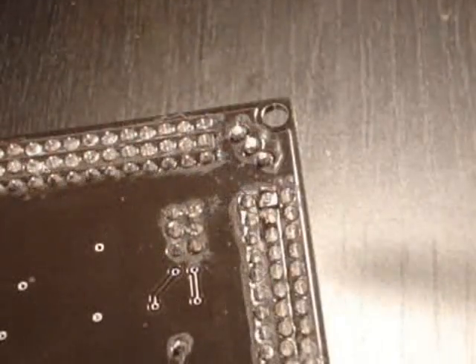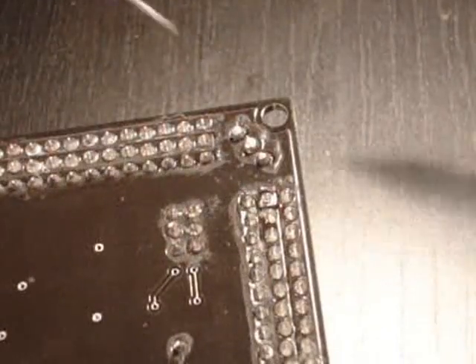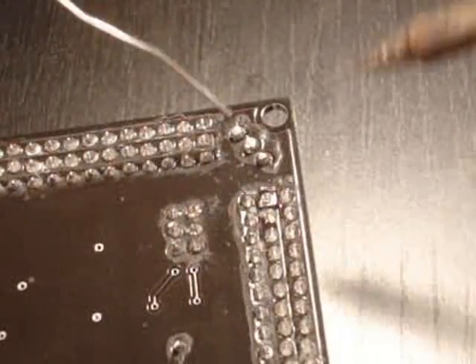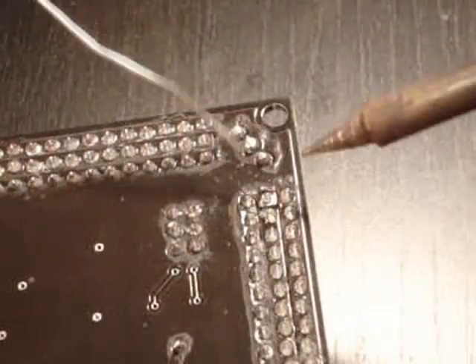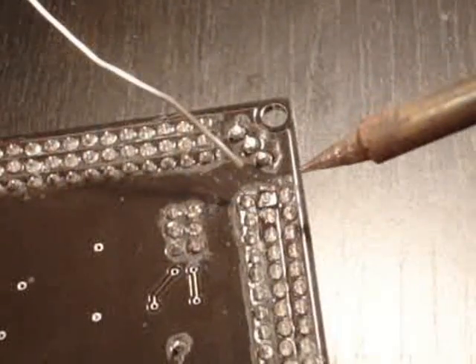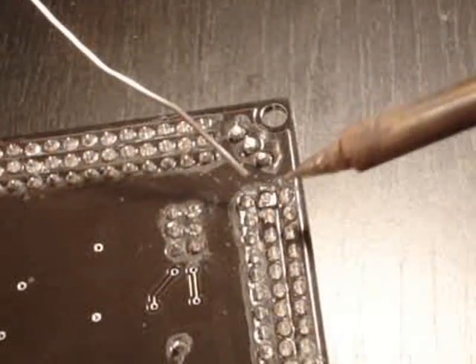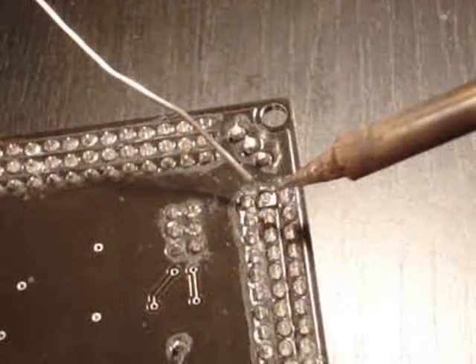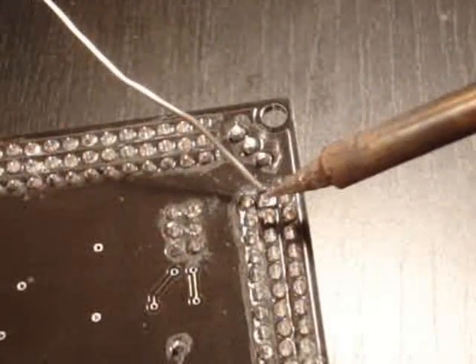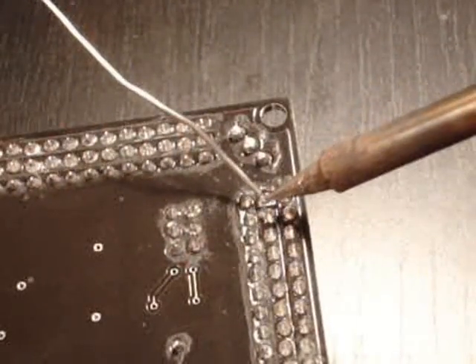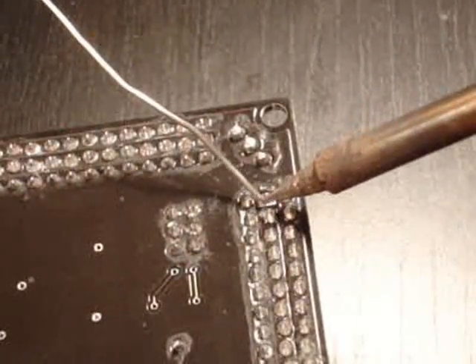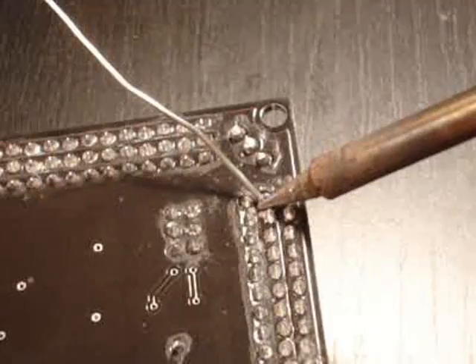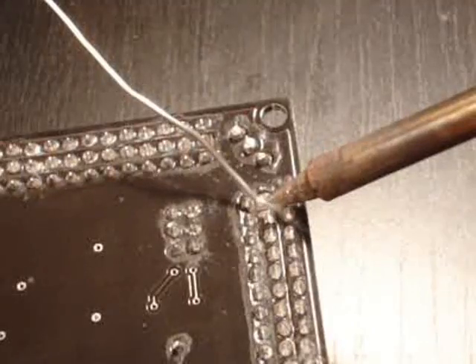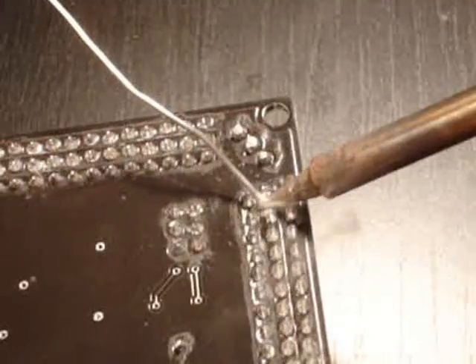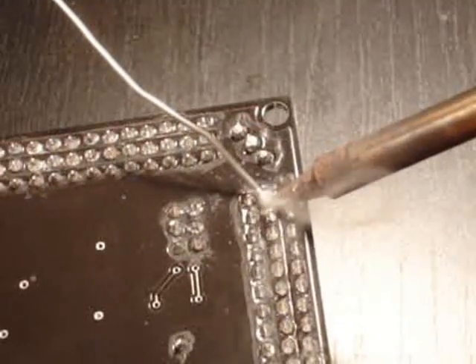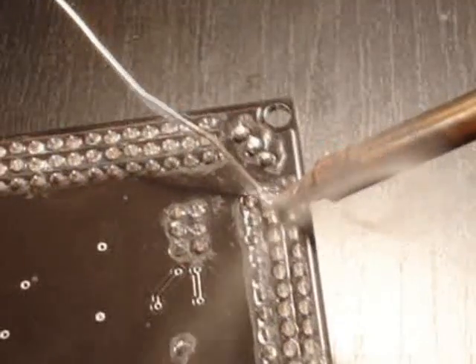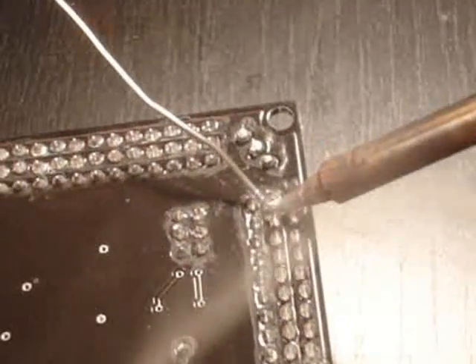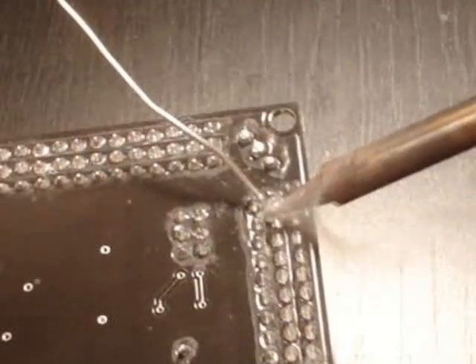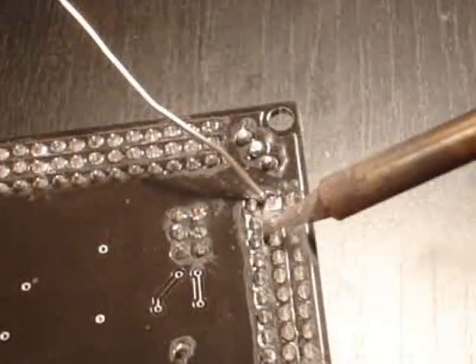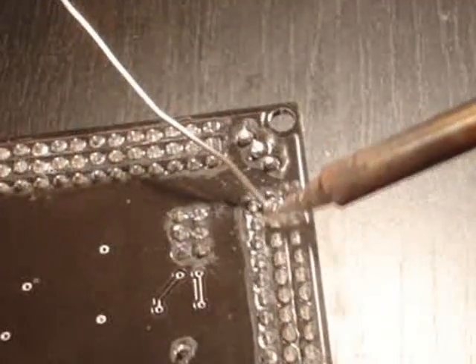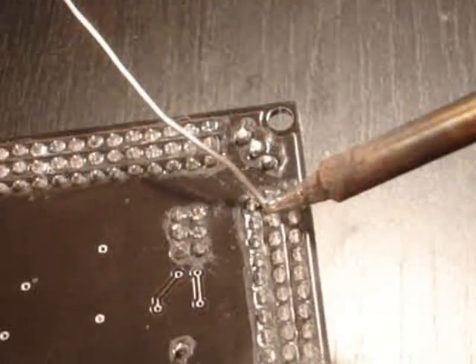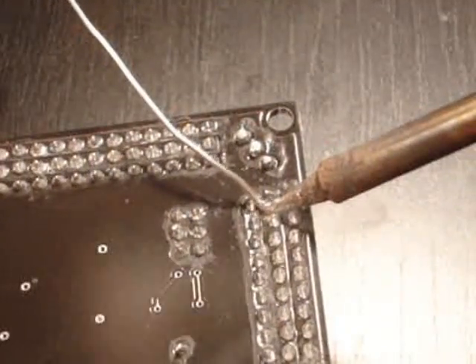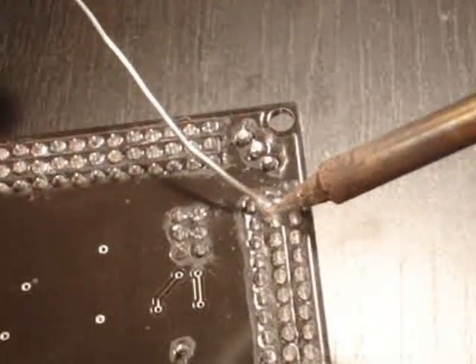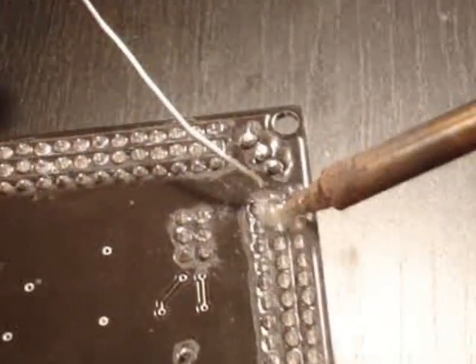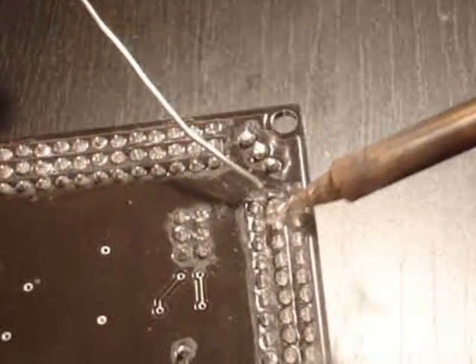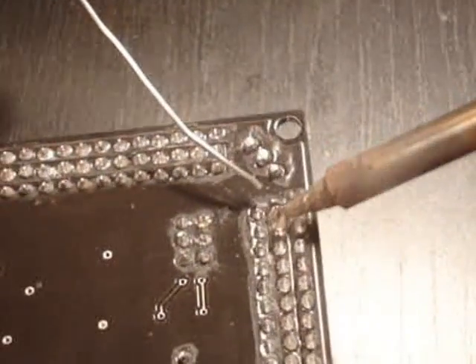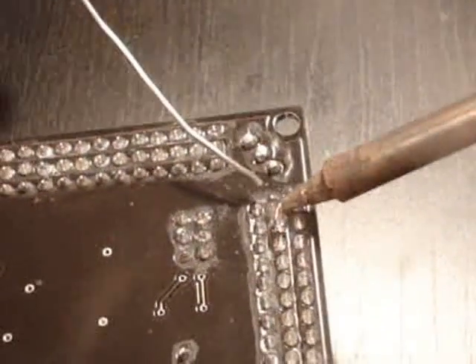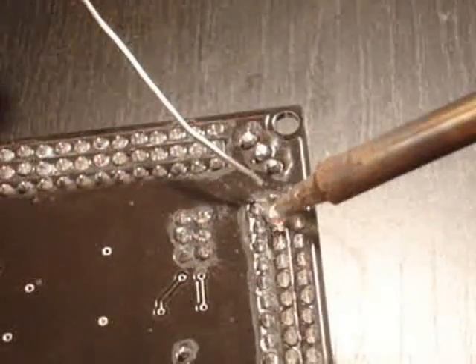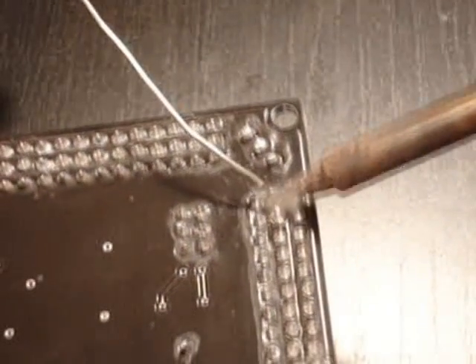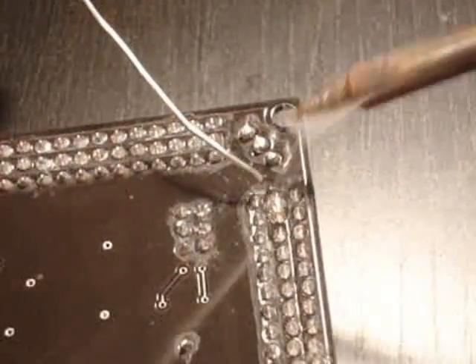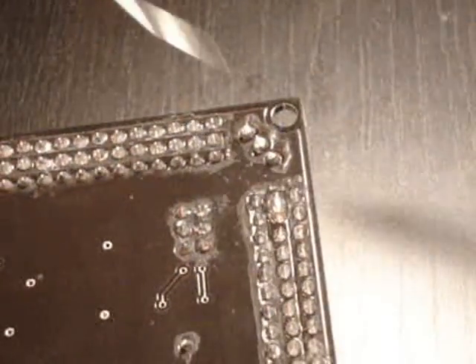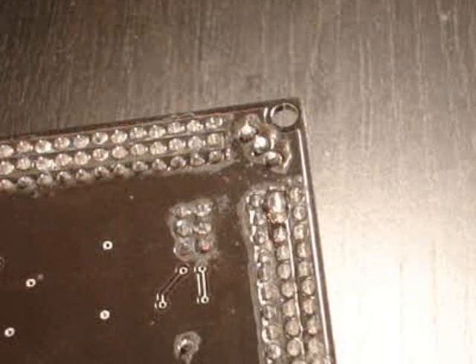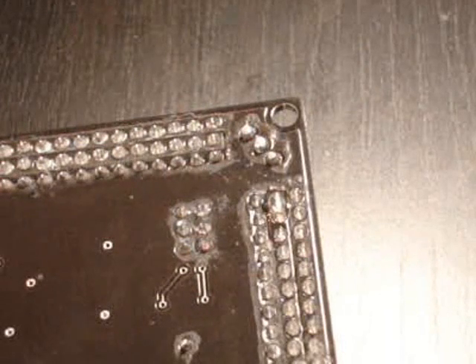Or, if you just wanted to use one single battery, you just short both pins, like so. There you go.